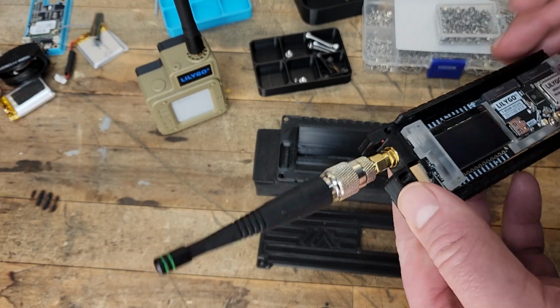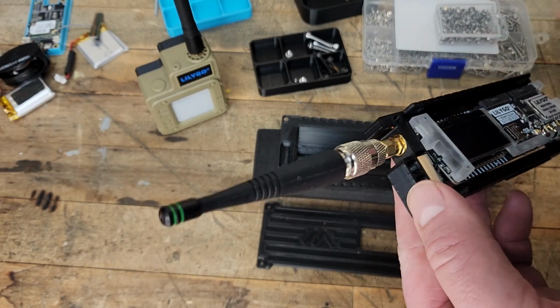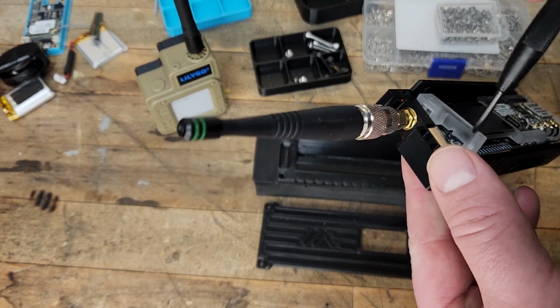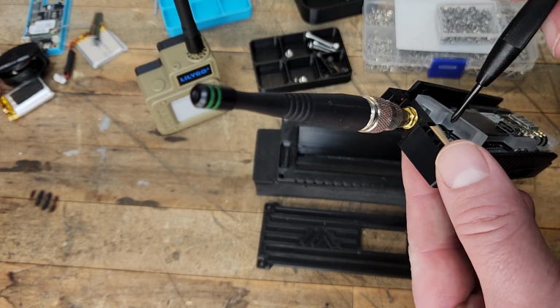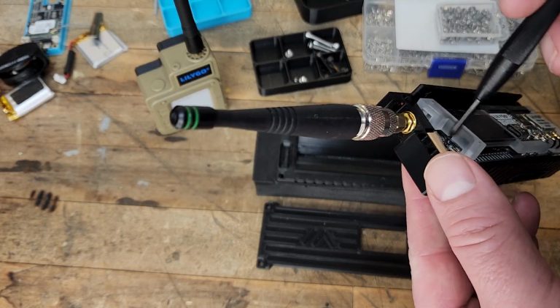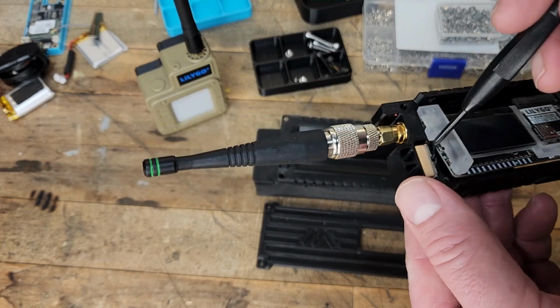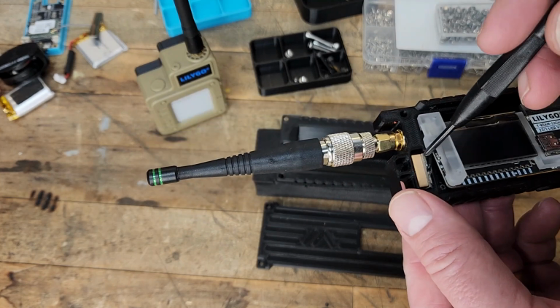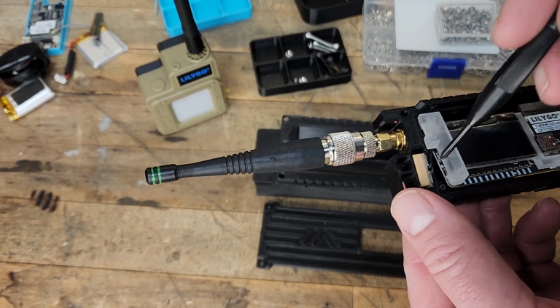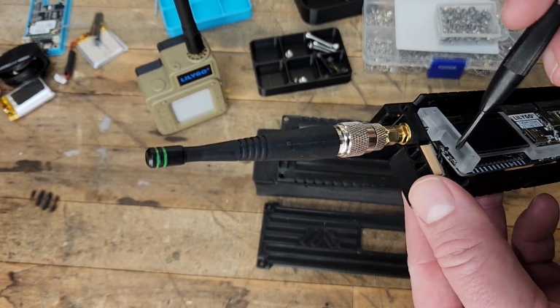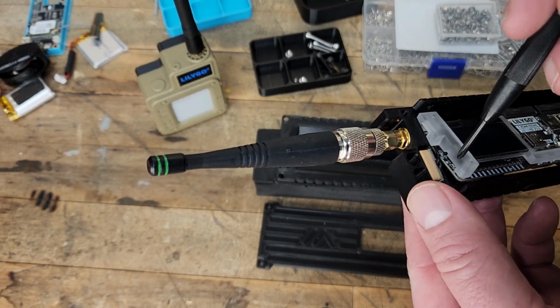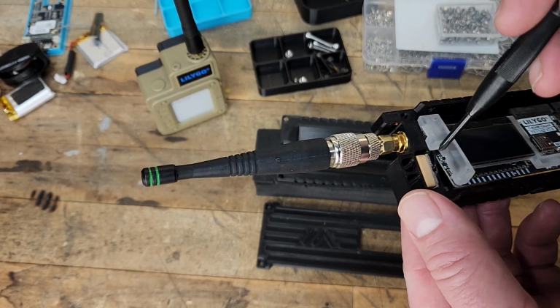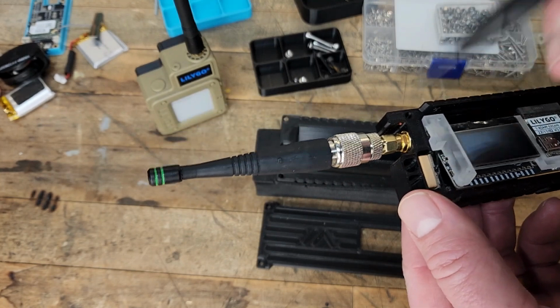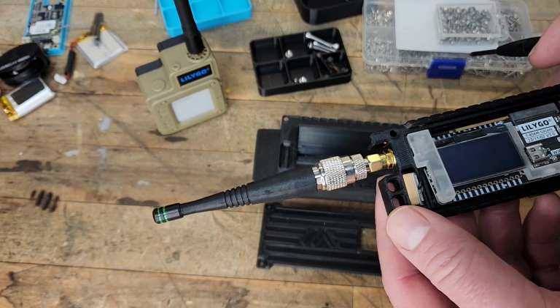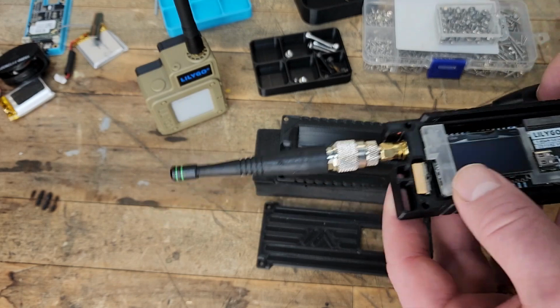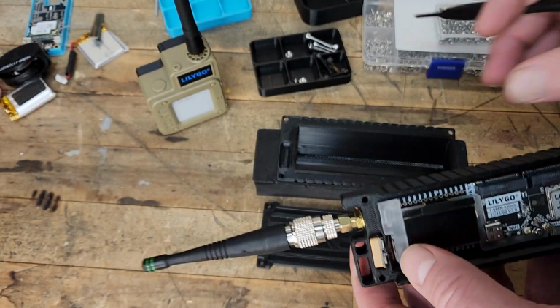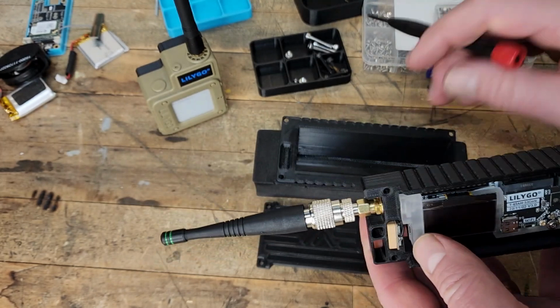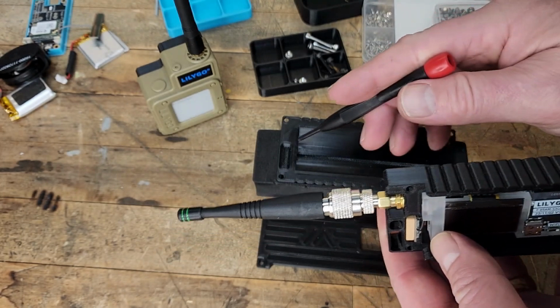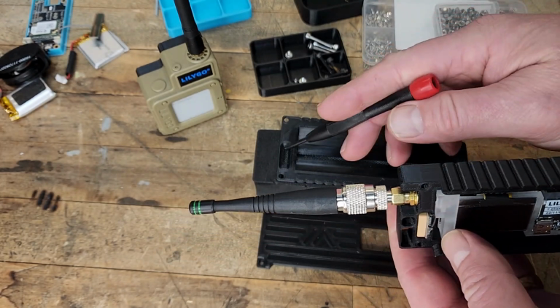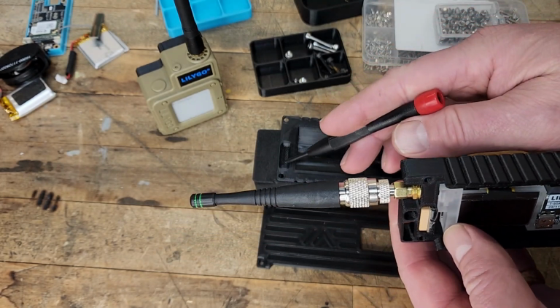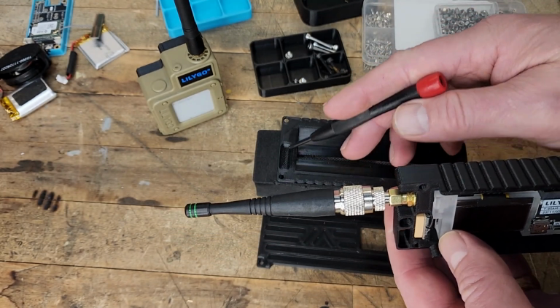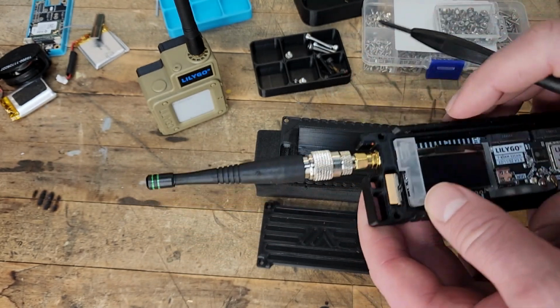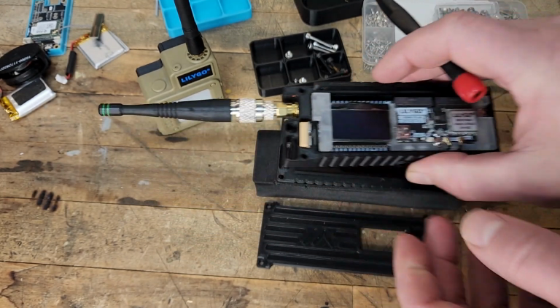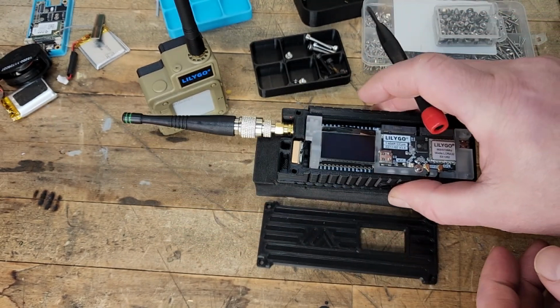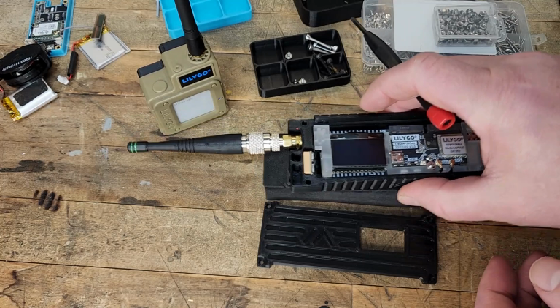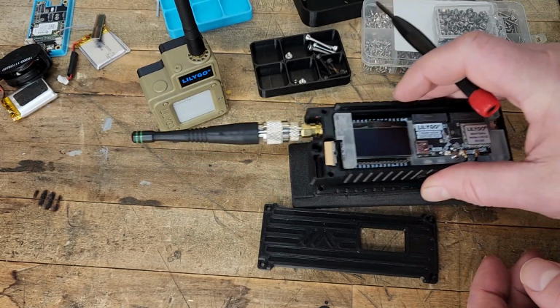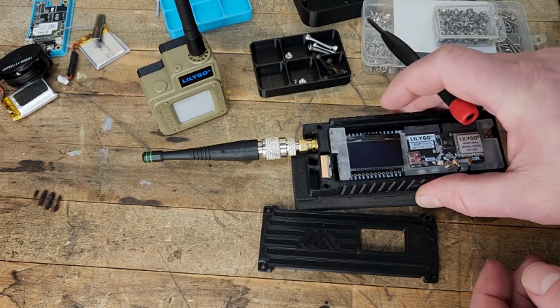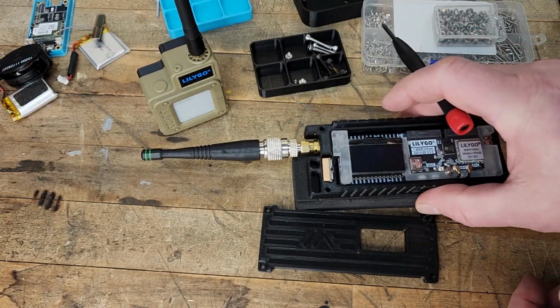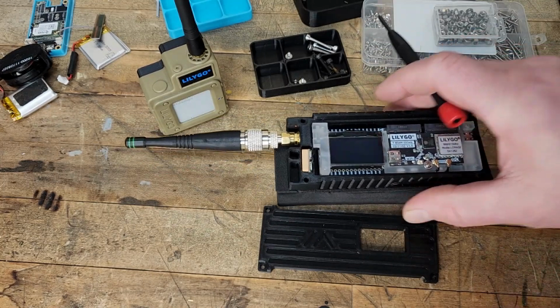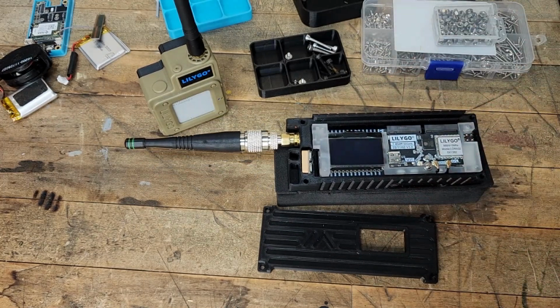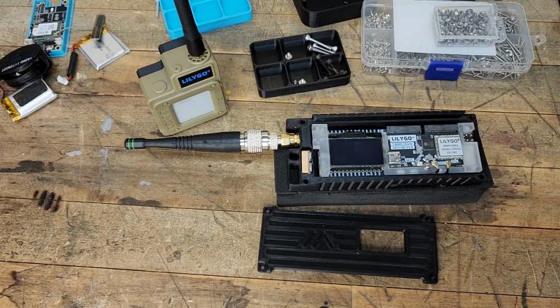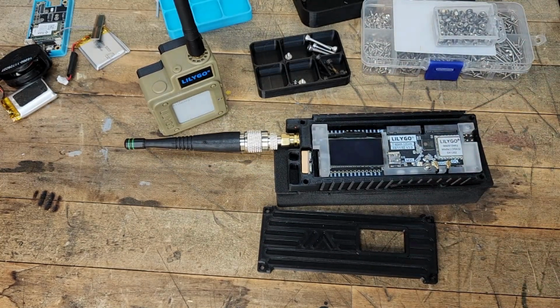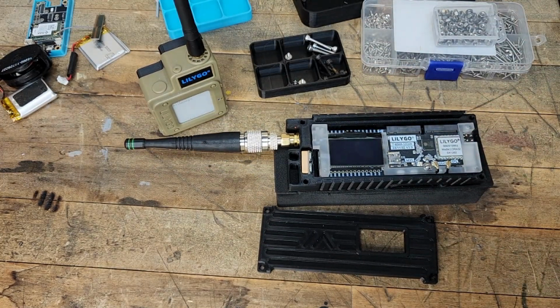The GPS antenna has double-sided adhesive — you're just going to gently peel that off and slide it into that slot. The back part of the 3D printed case has a slot for it, so you have to orient it correctly or it won't mount flush.